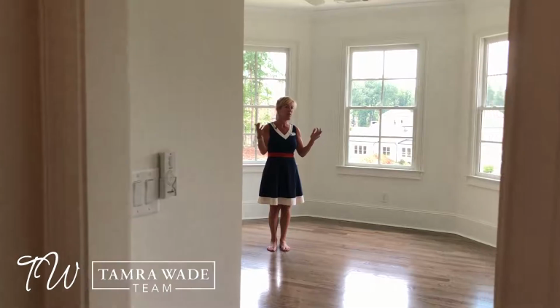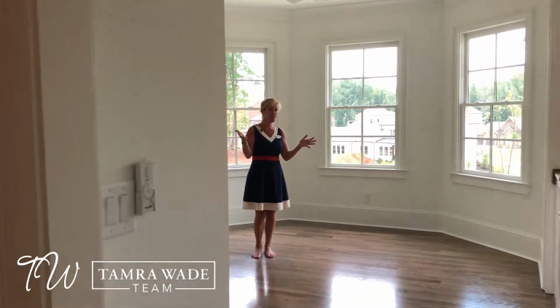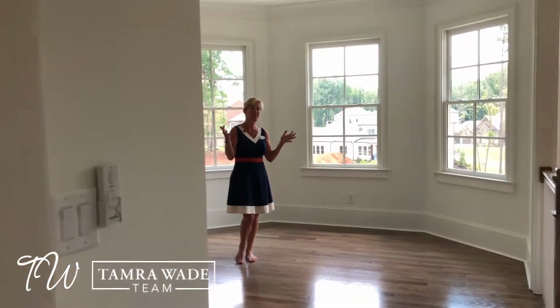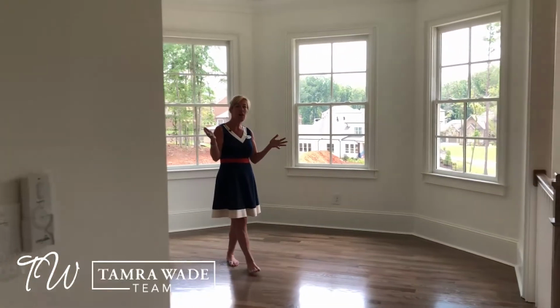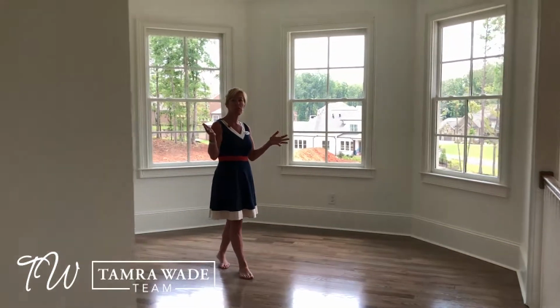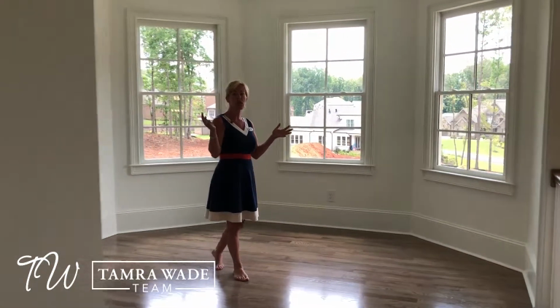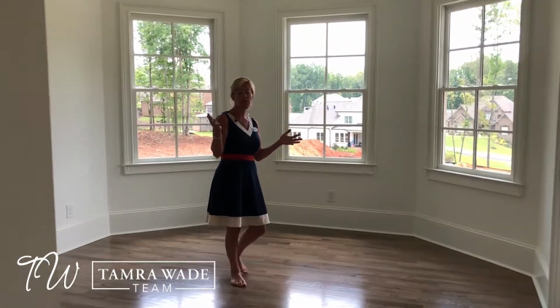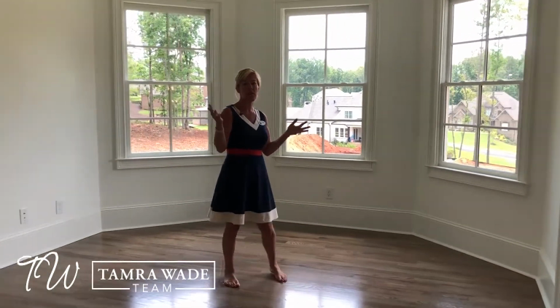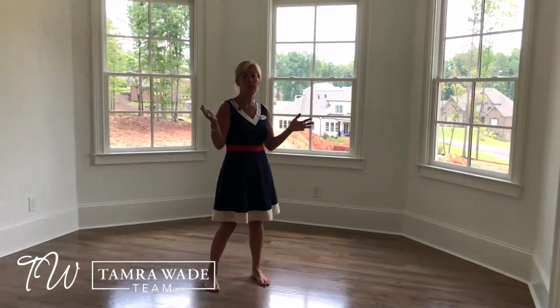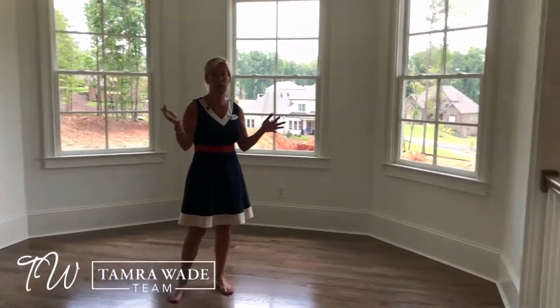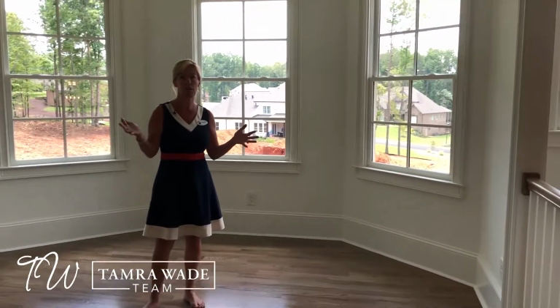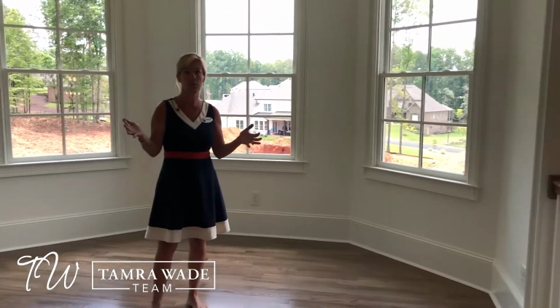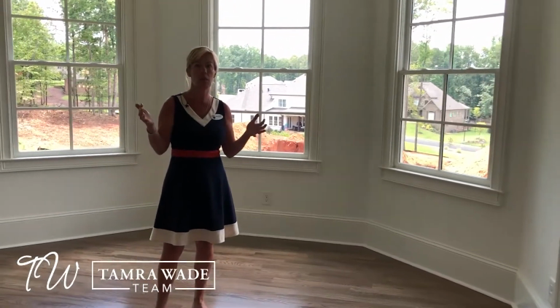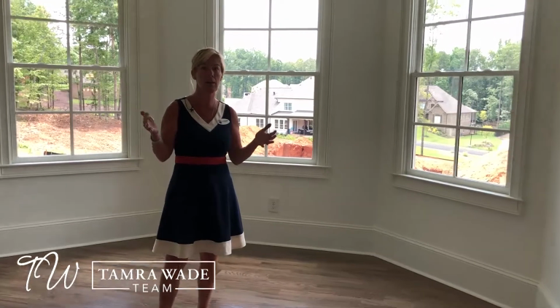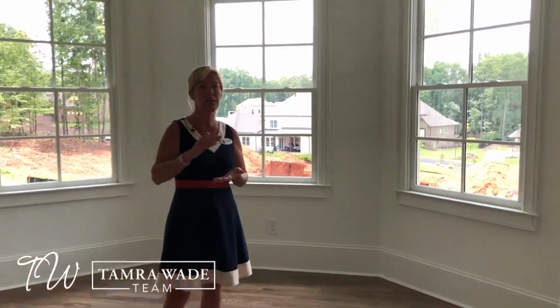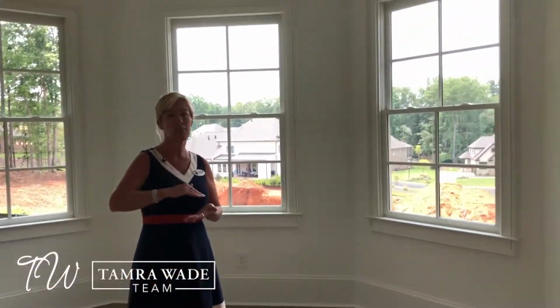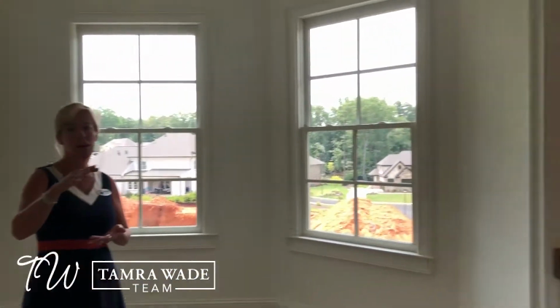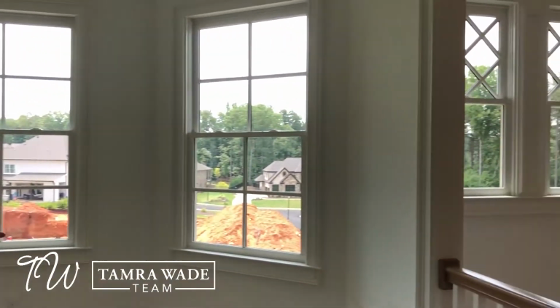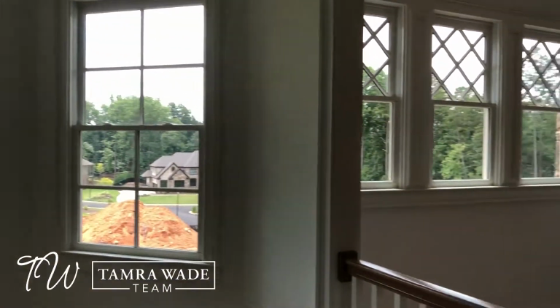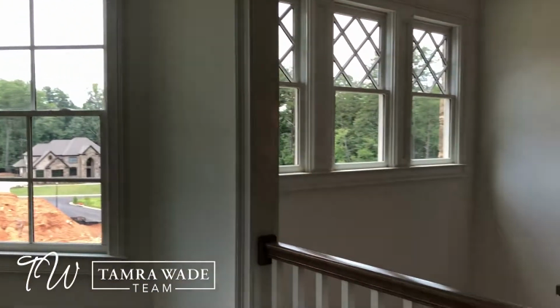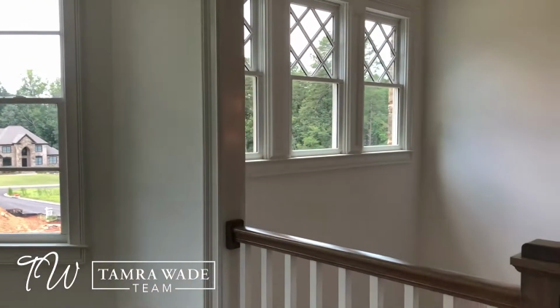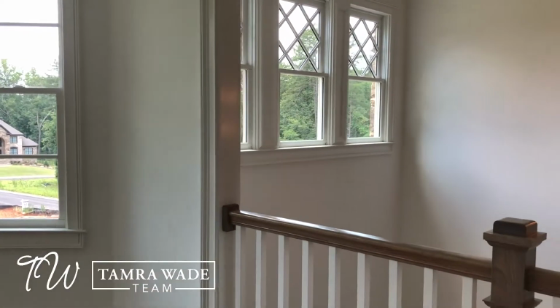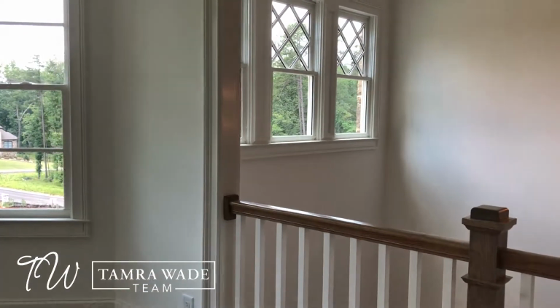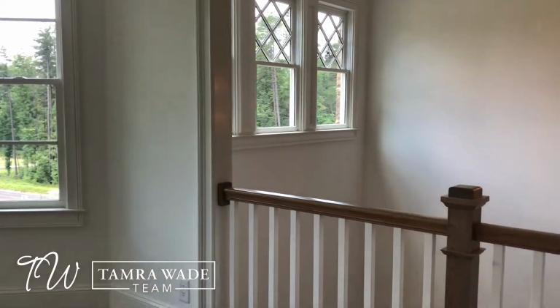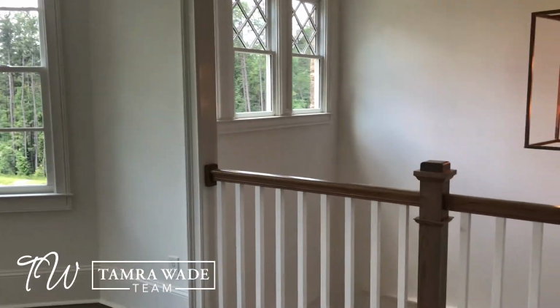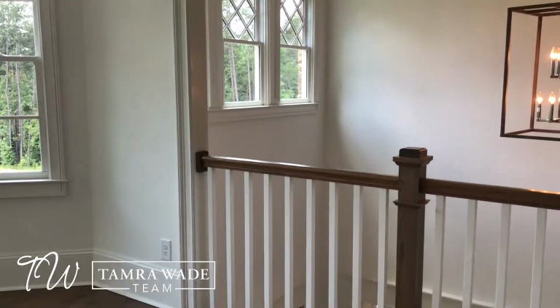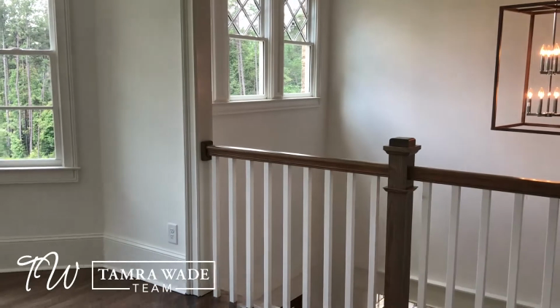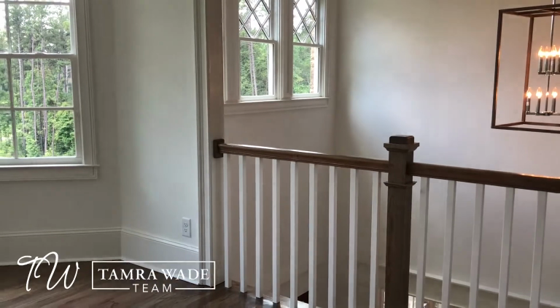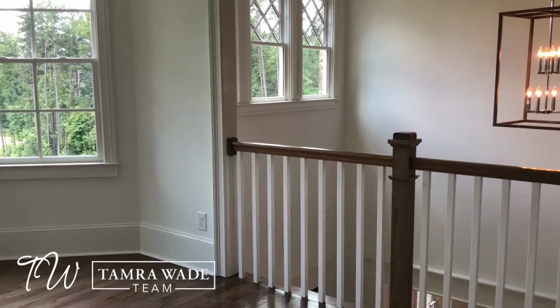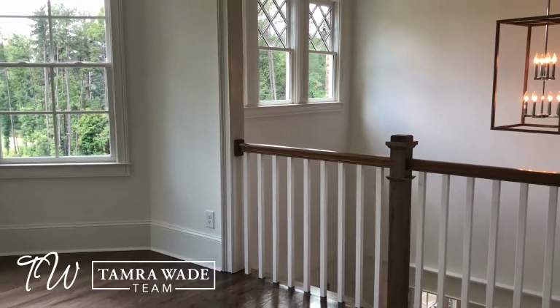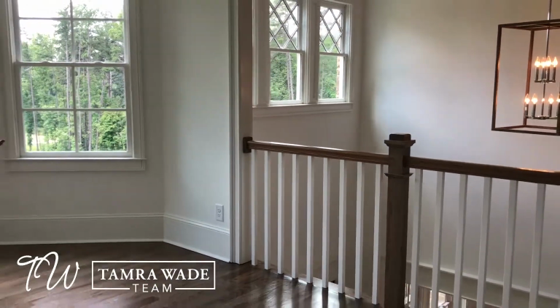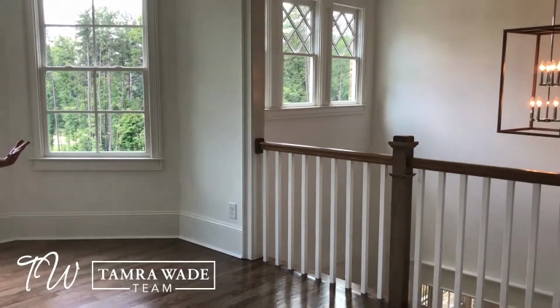Come on into this loft. We've been so used to seeing lofts on the back of homes for a while — the steps up — and it's just not near as bright and as pretty as what this builder decided to do.